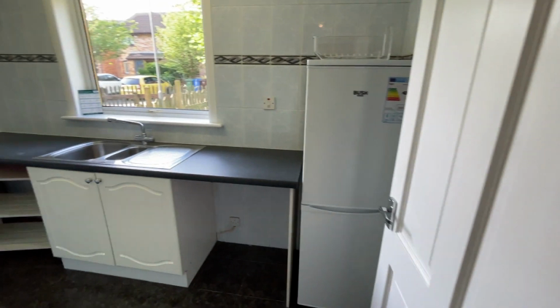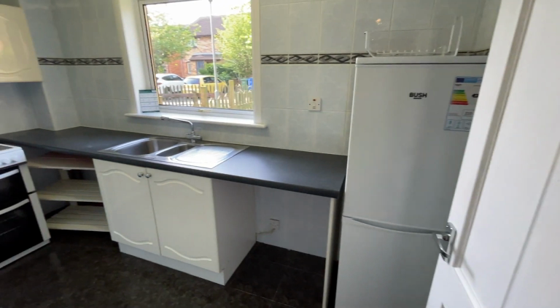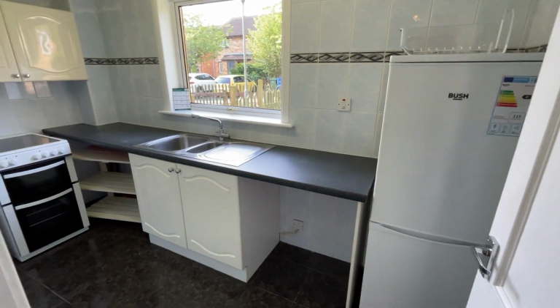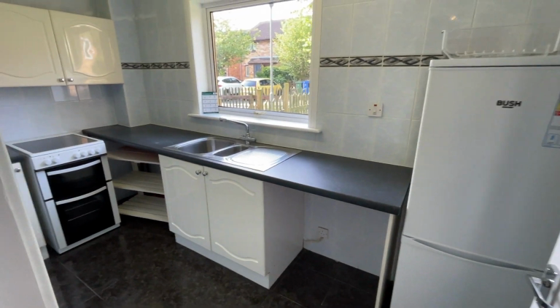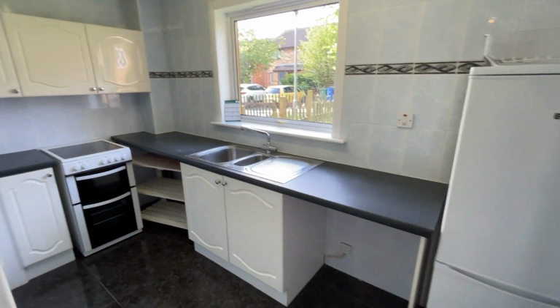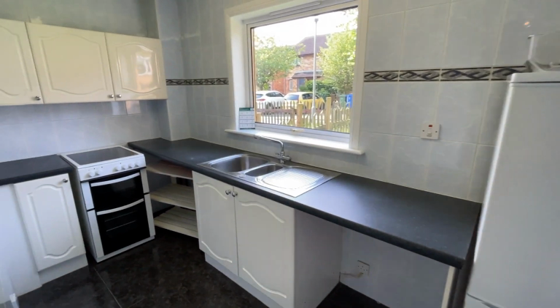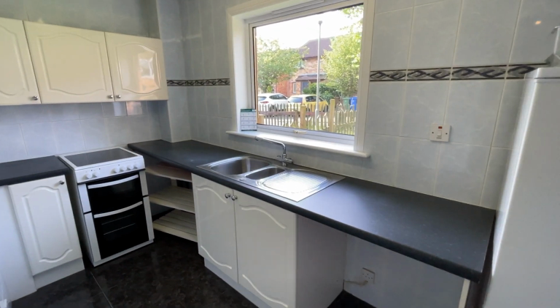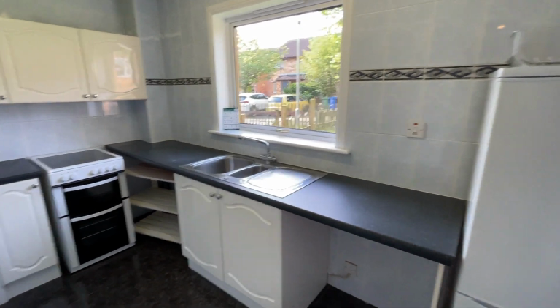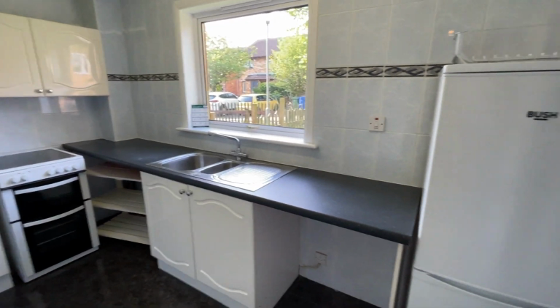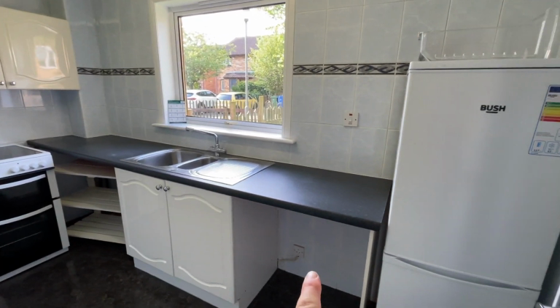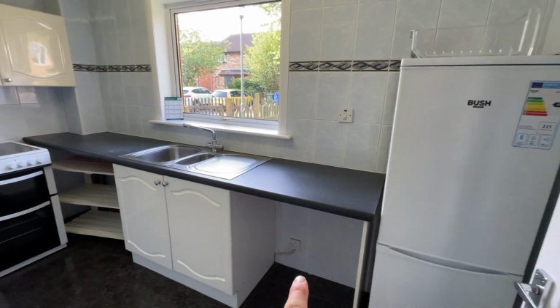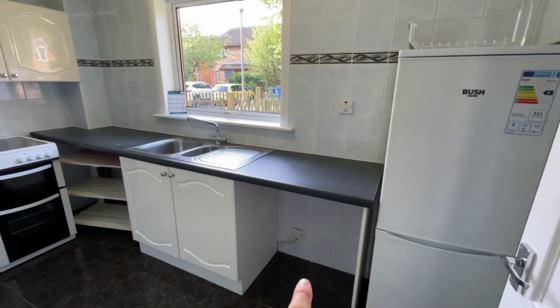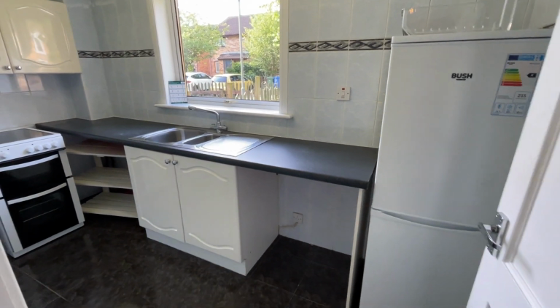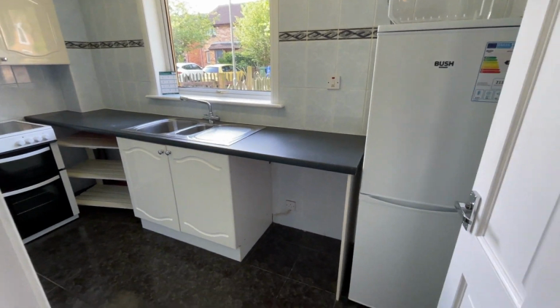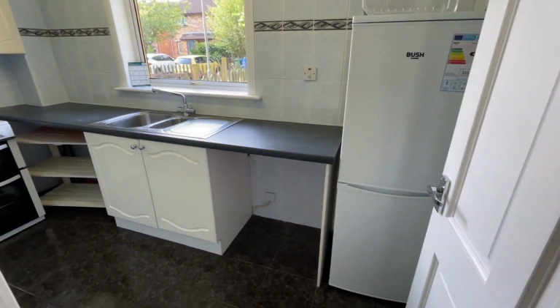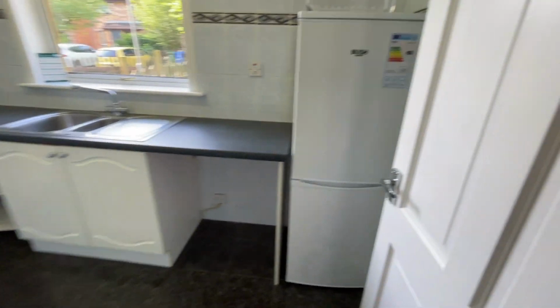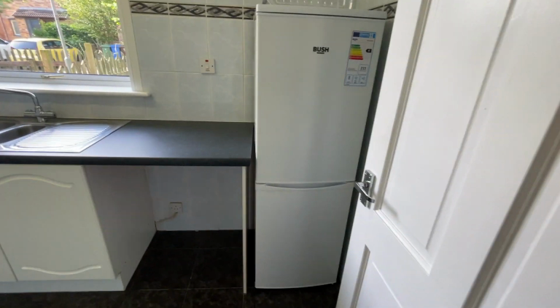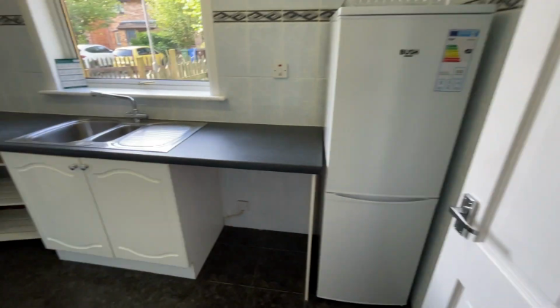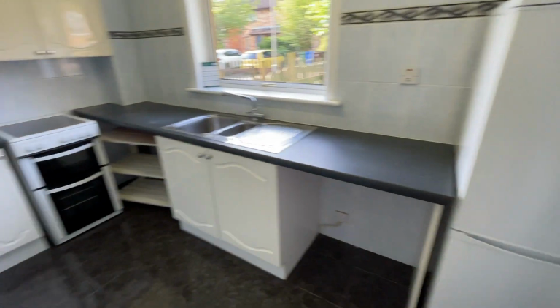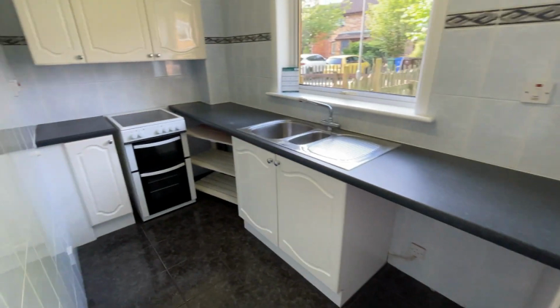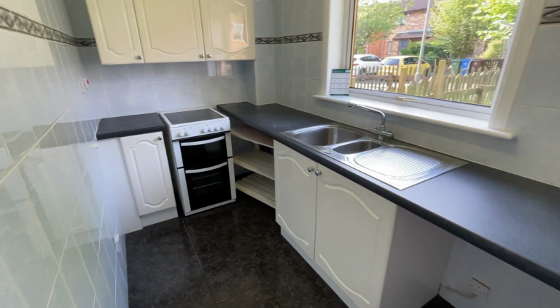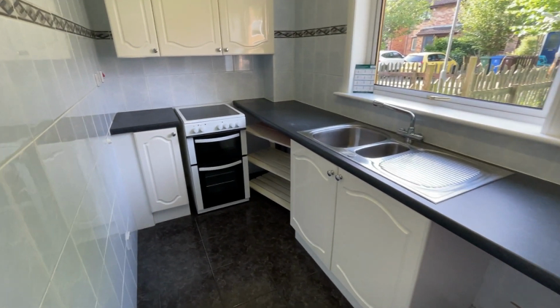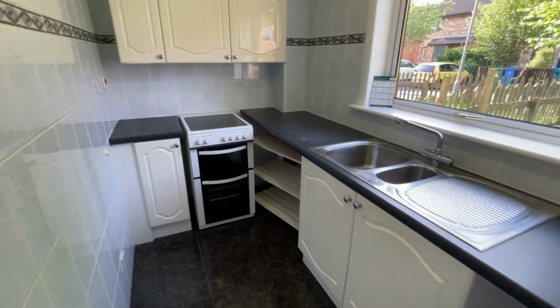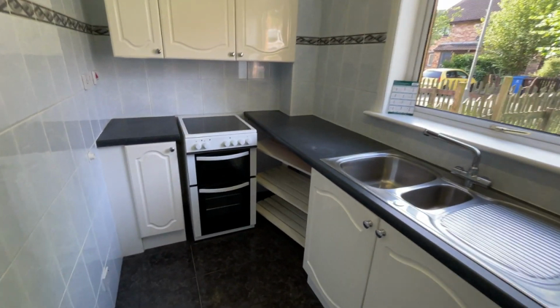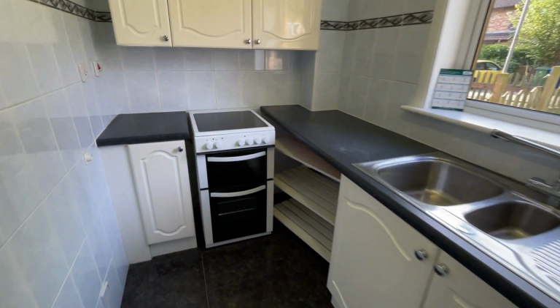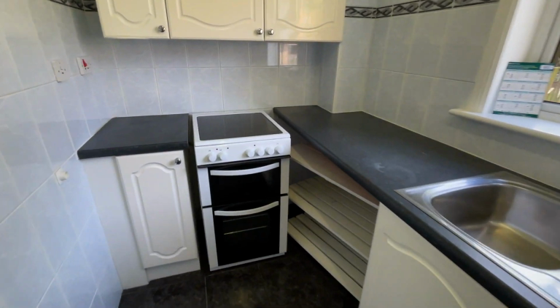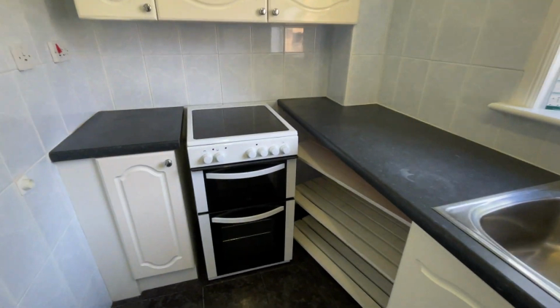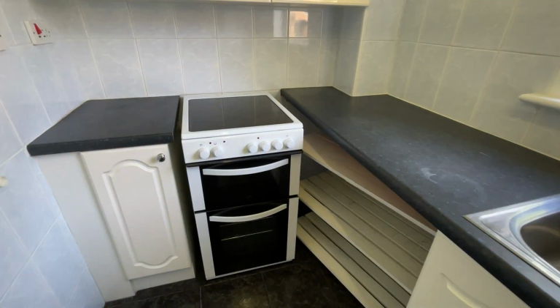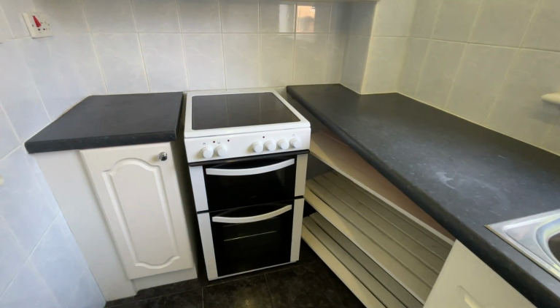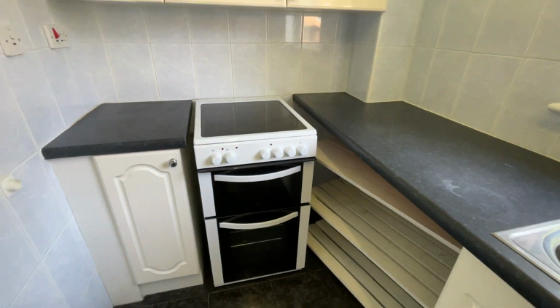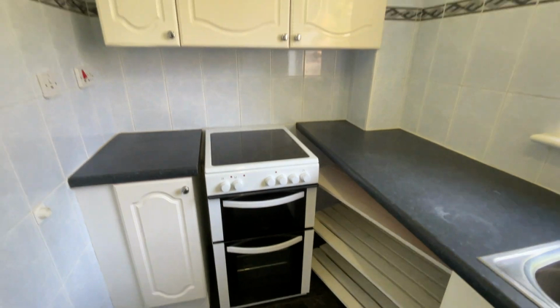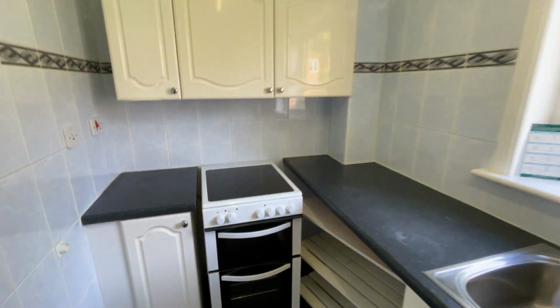Into the kitchen — there's going to be a washing machine put in here. You've got a fridge freezer, an electric hob and oven.